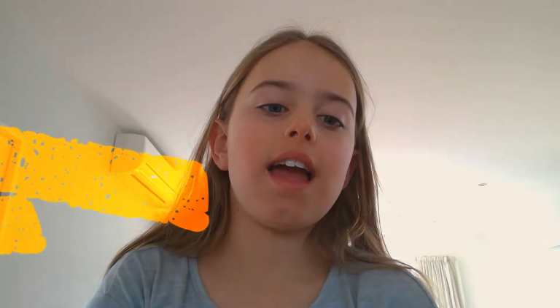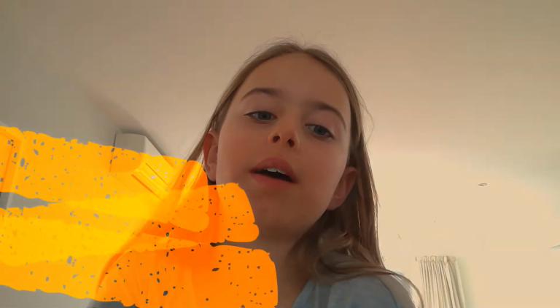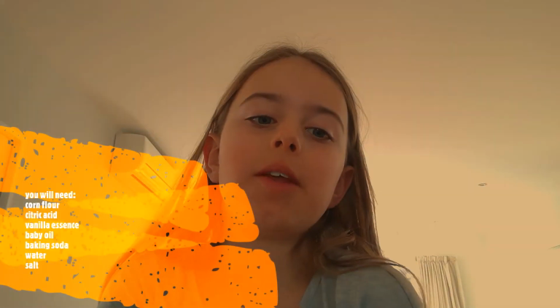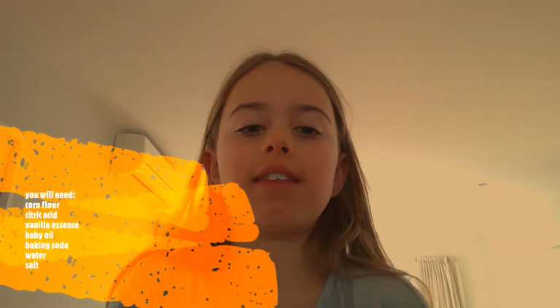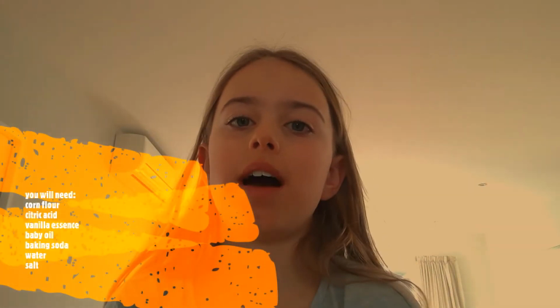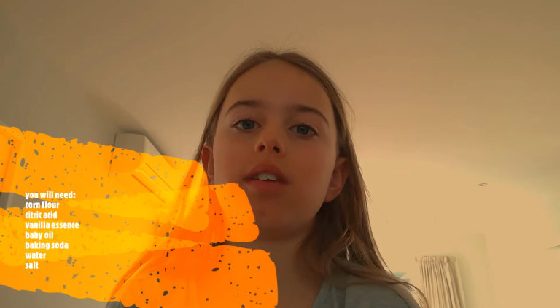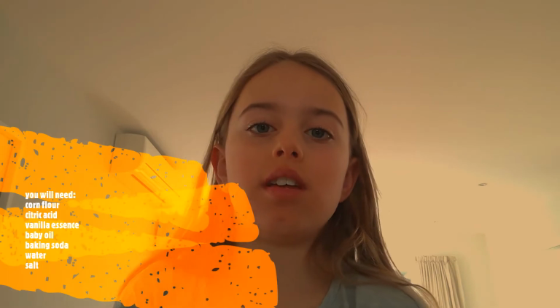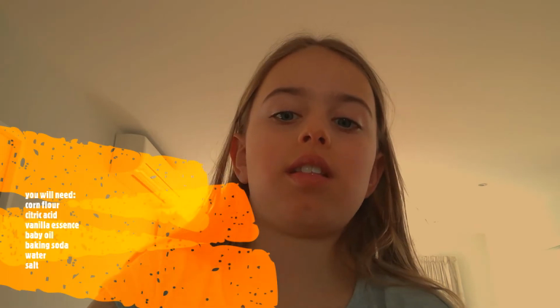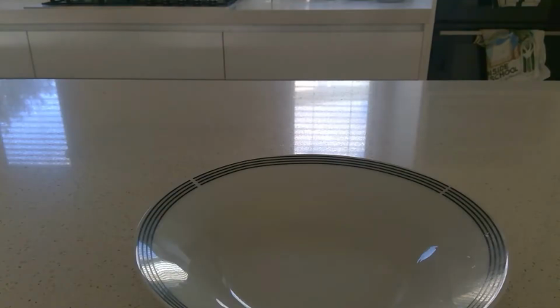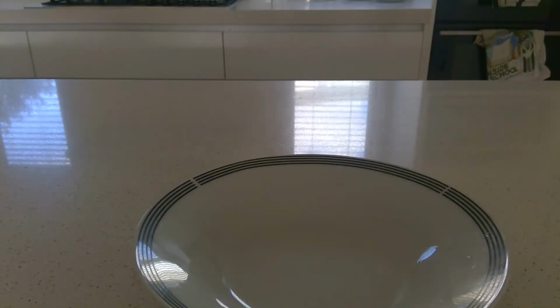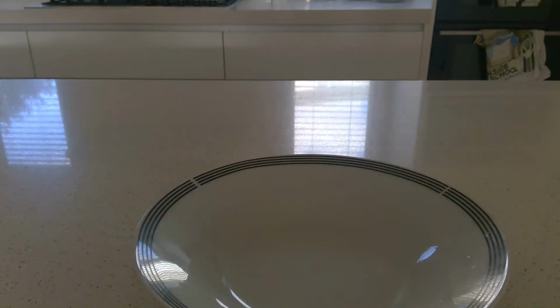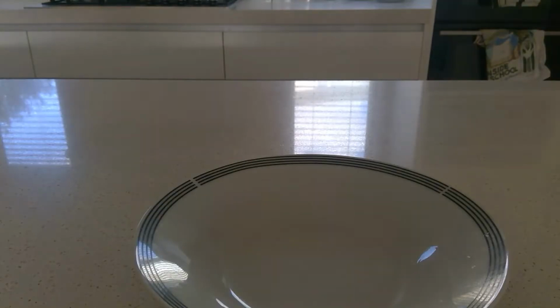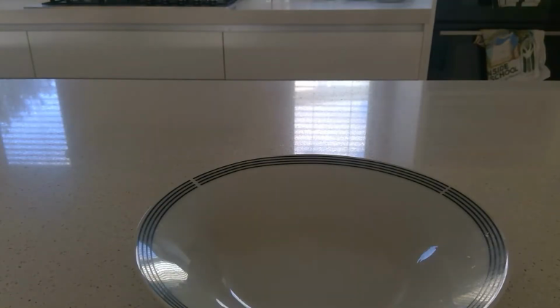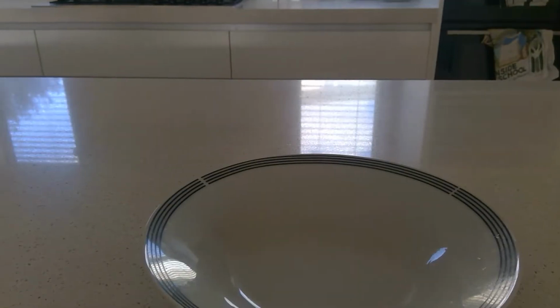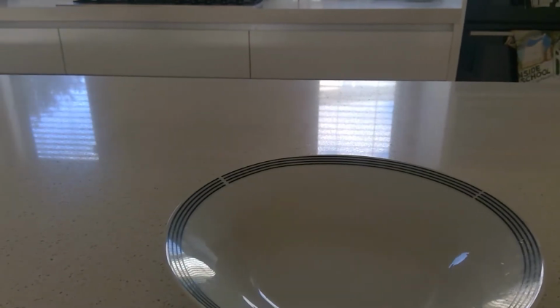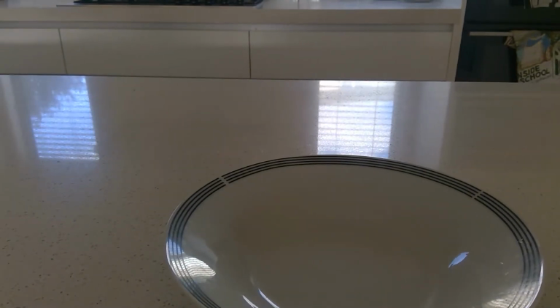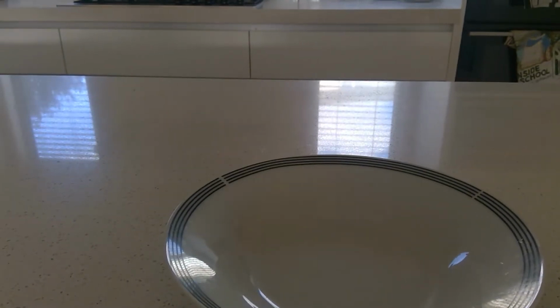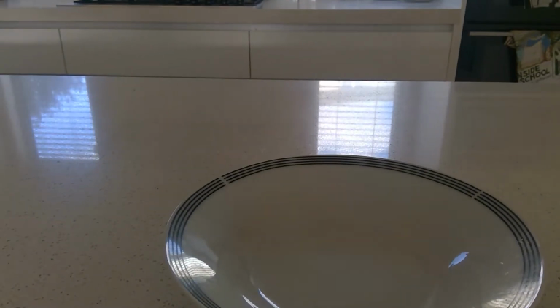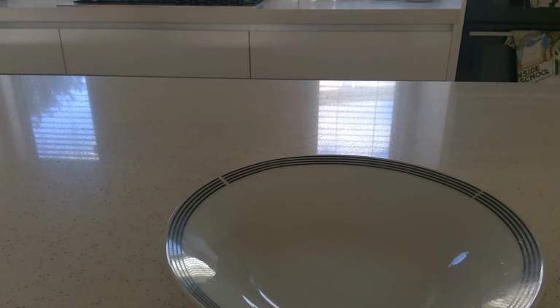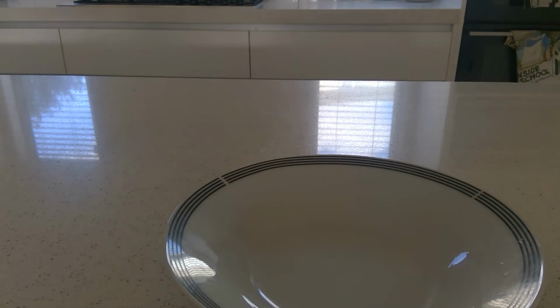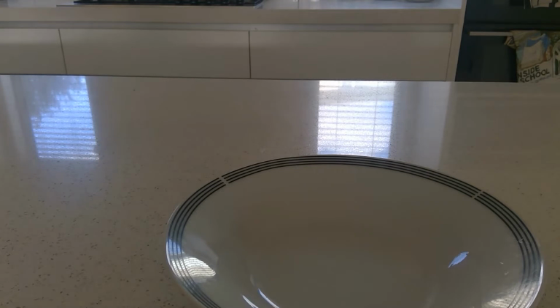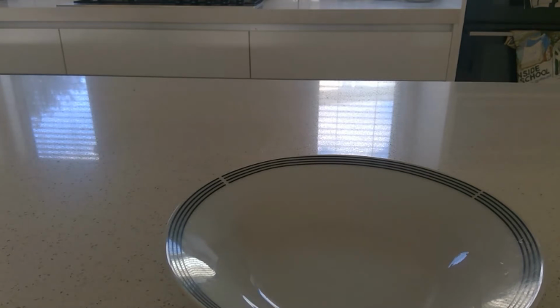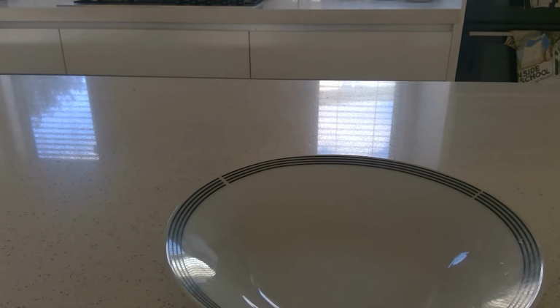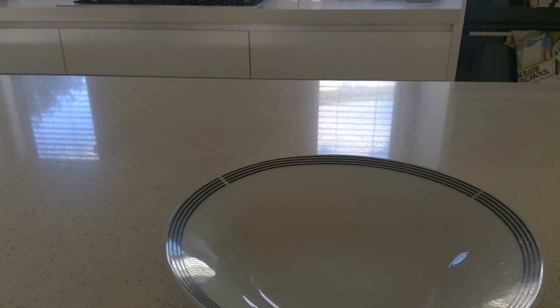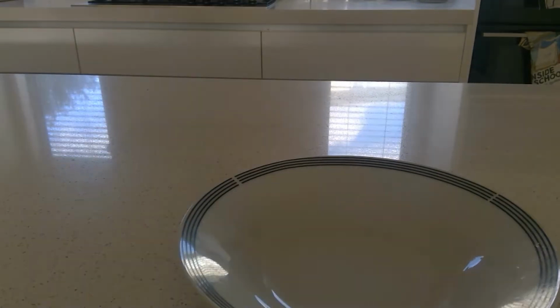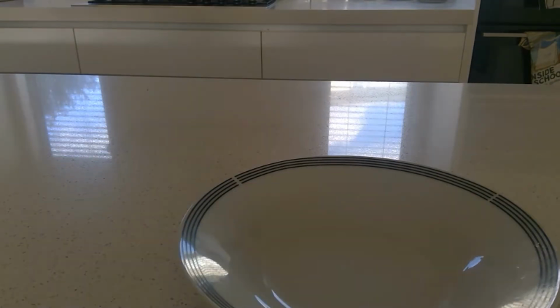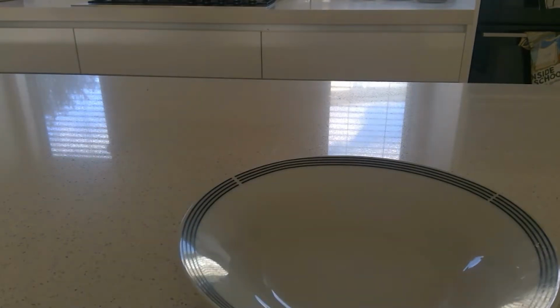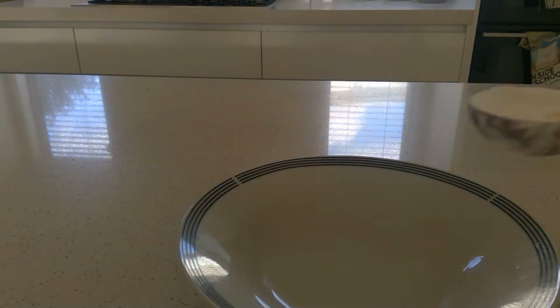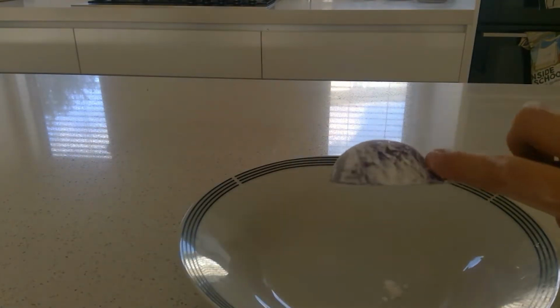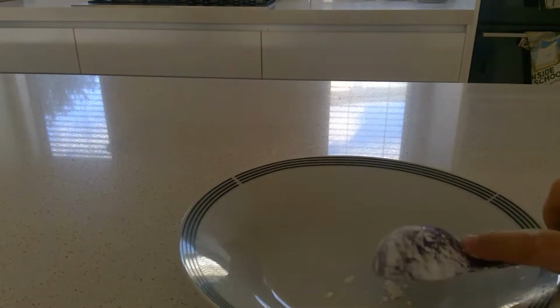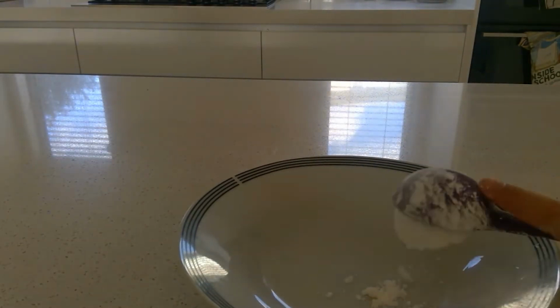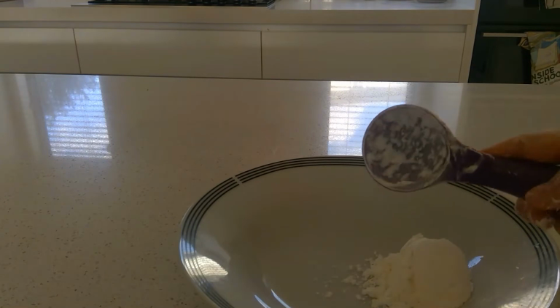Hello and welcome to today. I'm going to be making DIY buffers. First of all, you need to get your corn flour and put one tablespoon of that into your bowl.